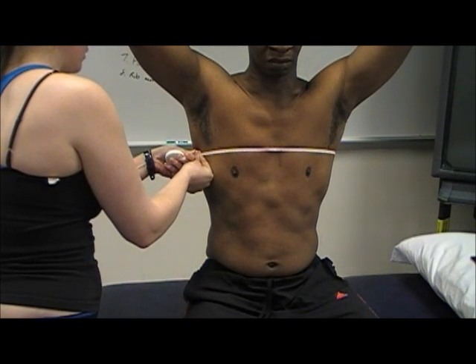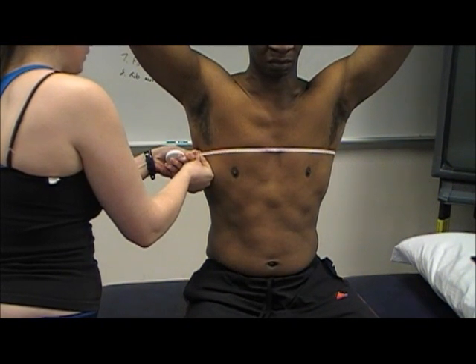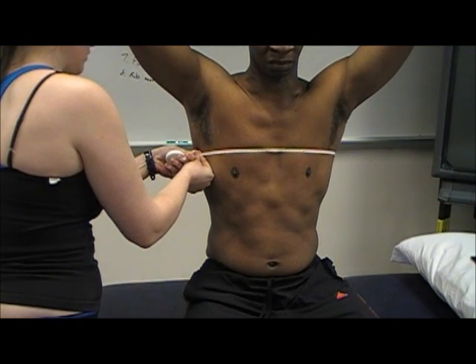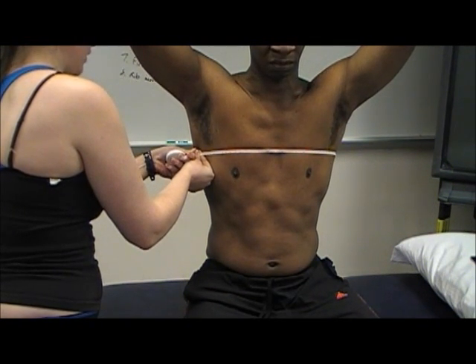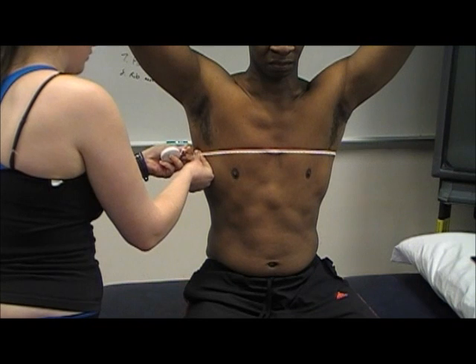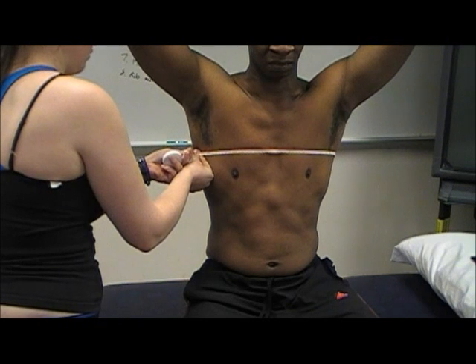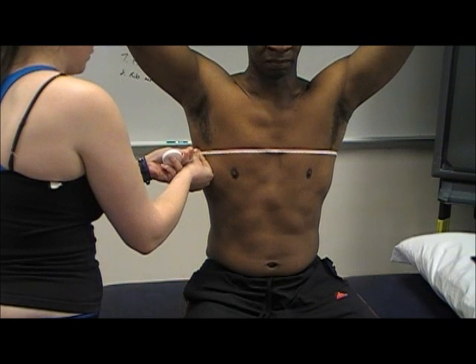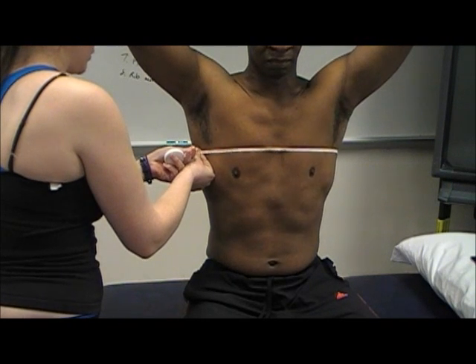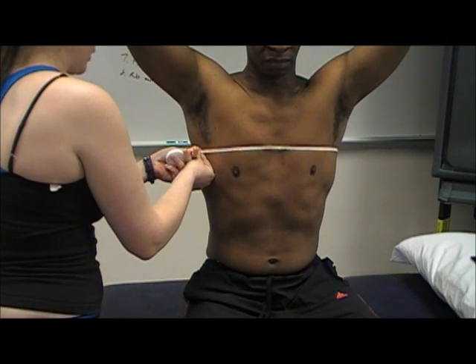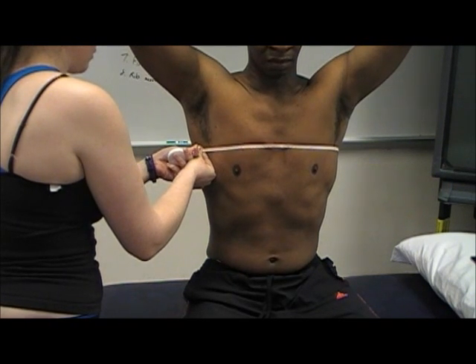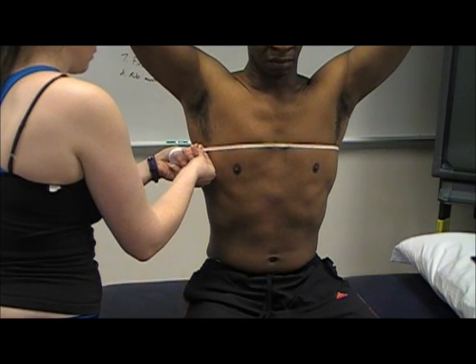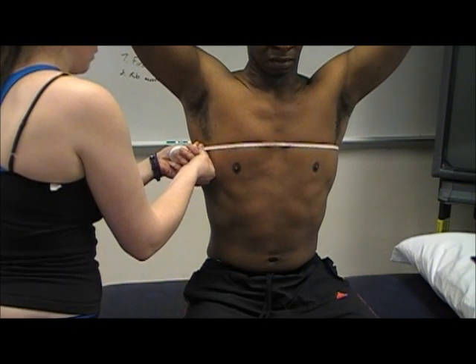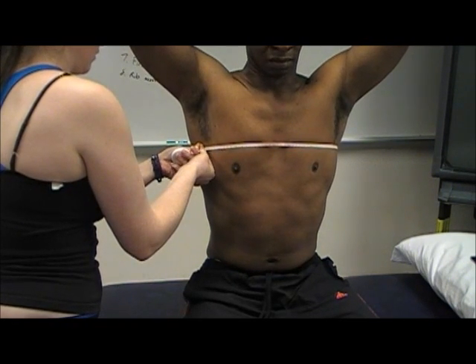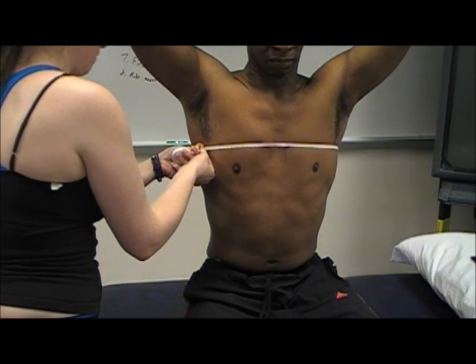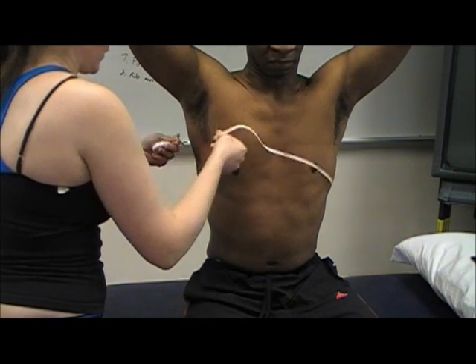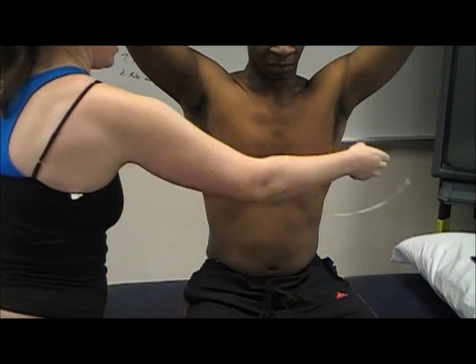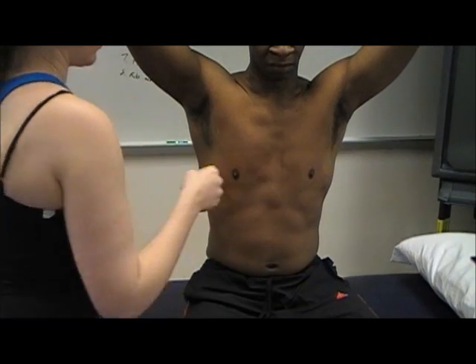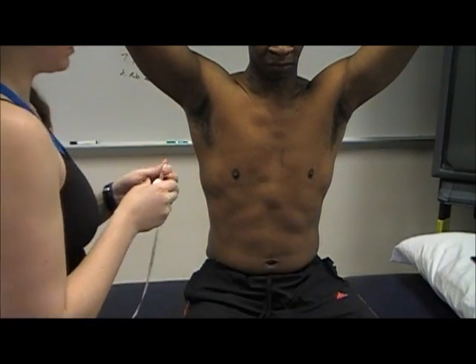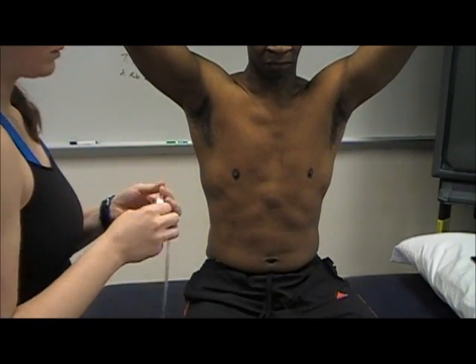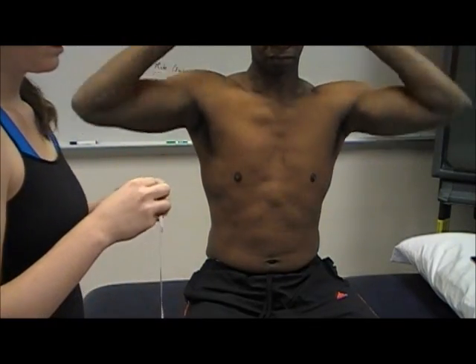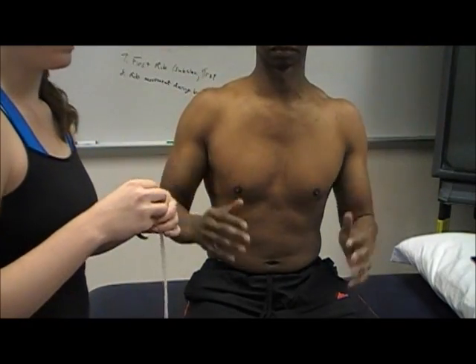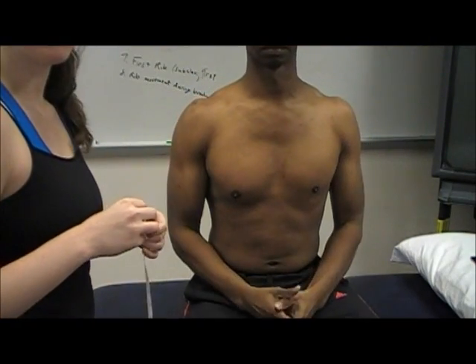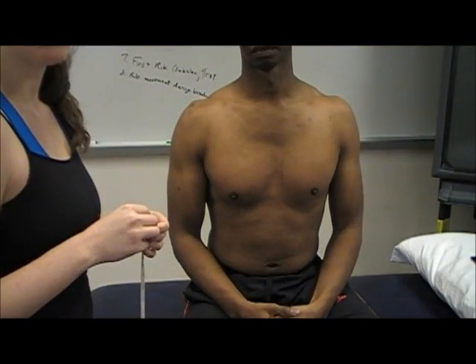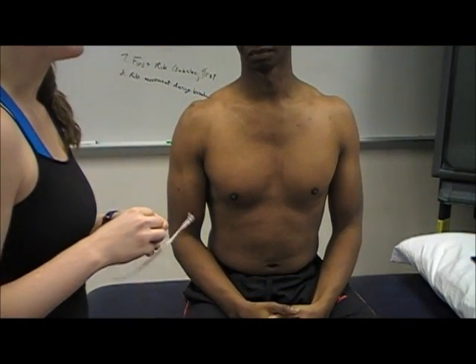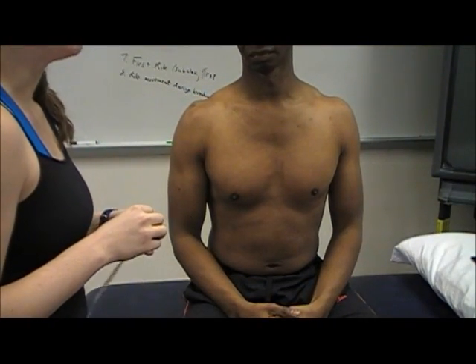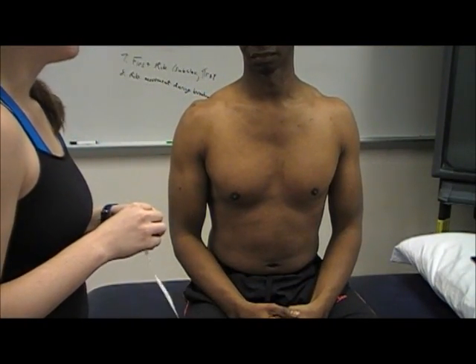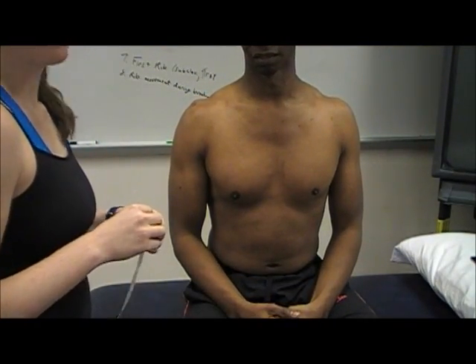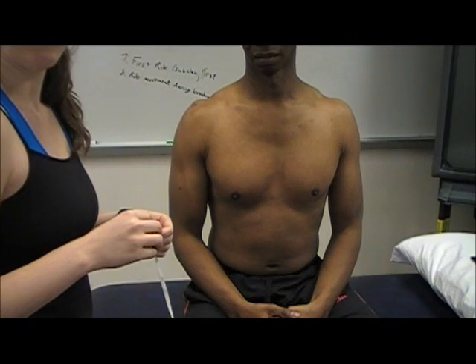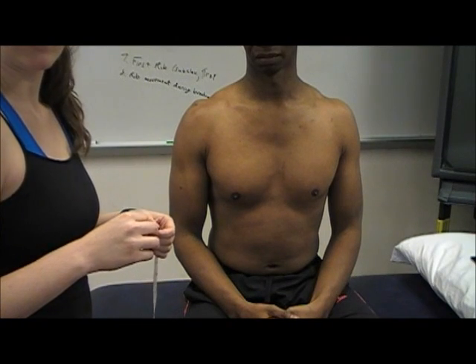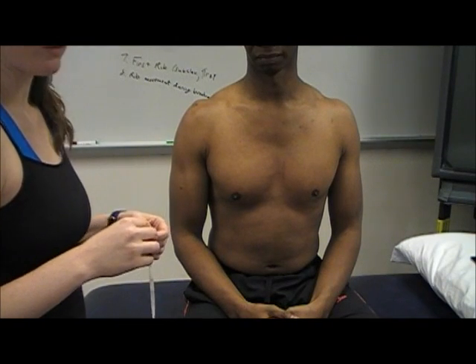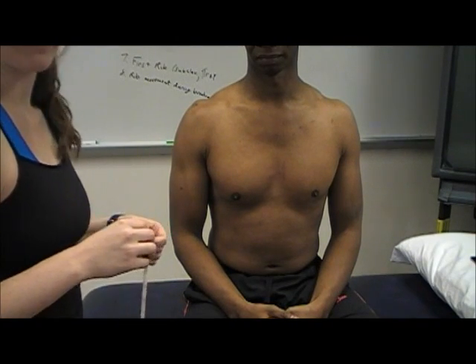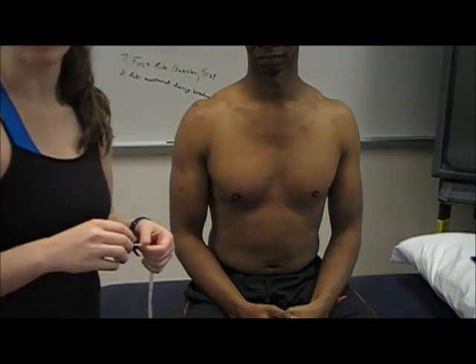Take a measurement there, then ask the patient to breathe in as much as they can. Normal ribcage expansion is between one and three inches, or three and seven and a half centimeters.